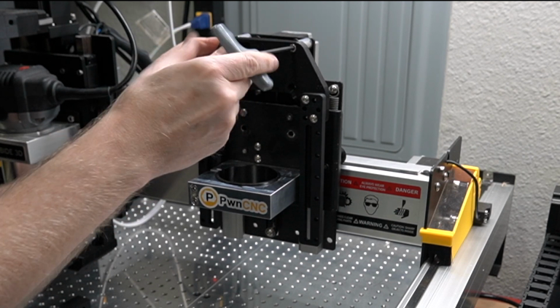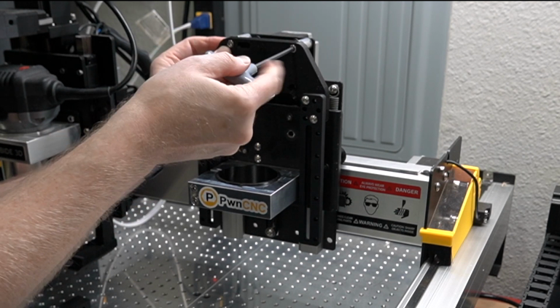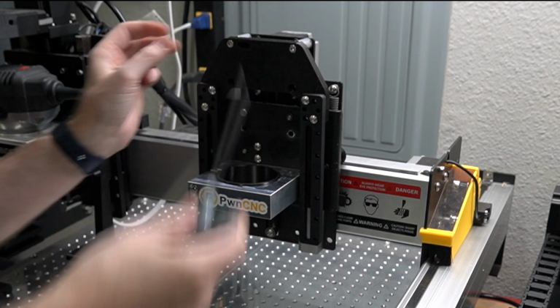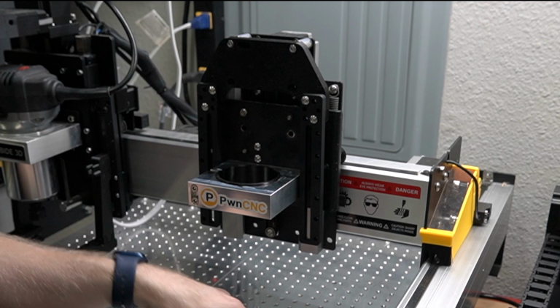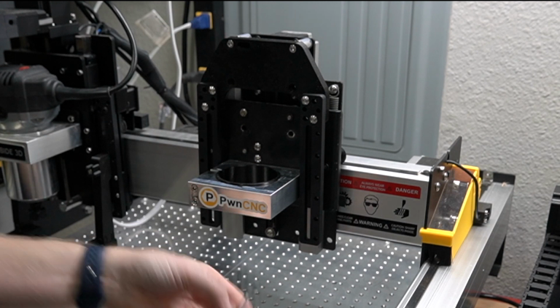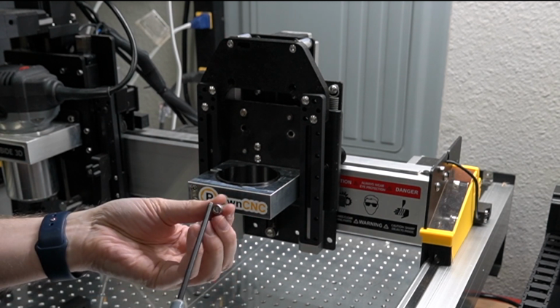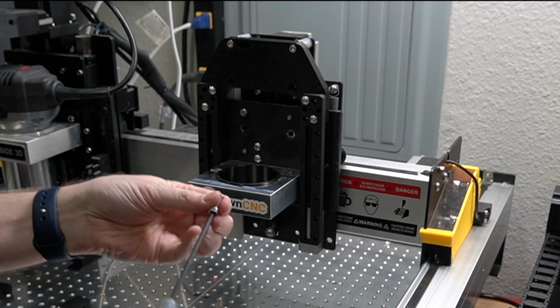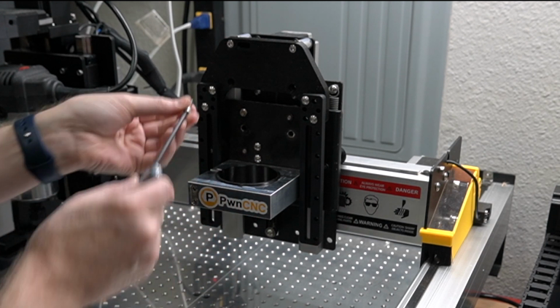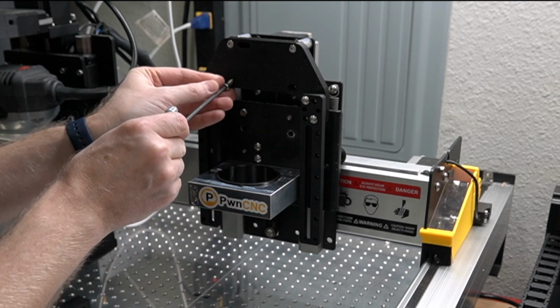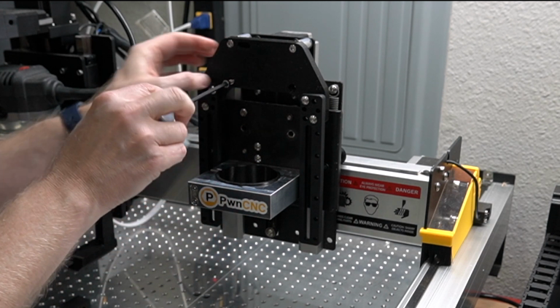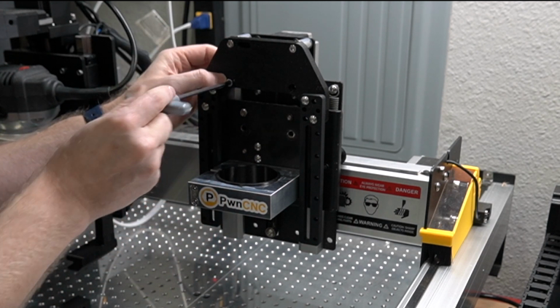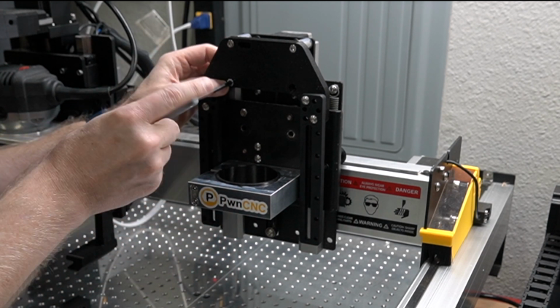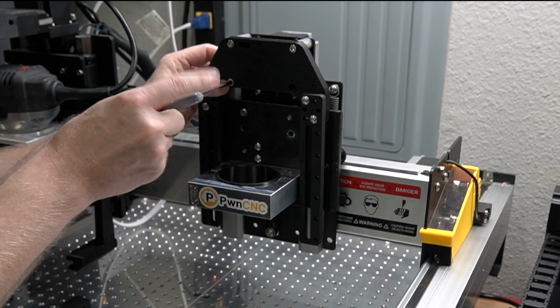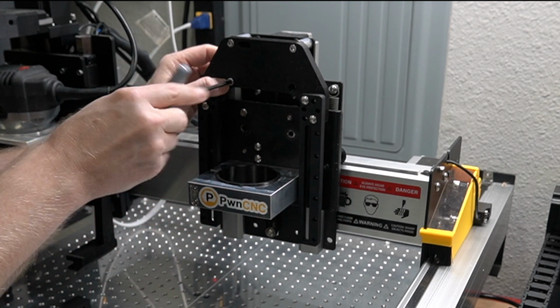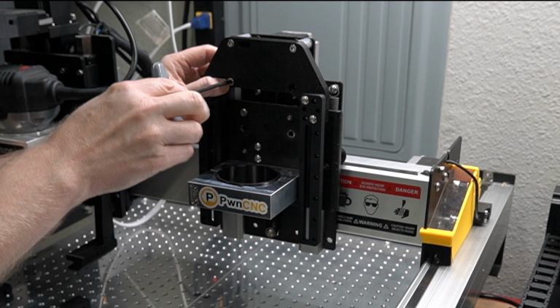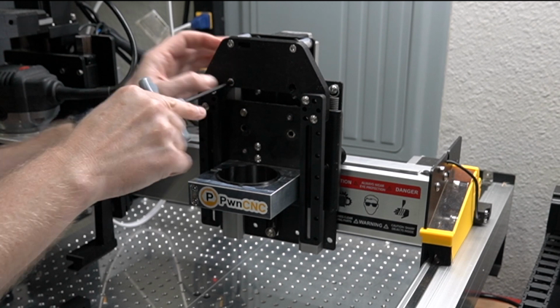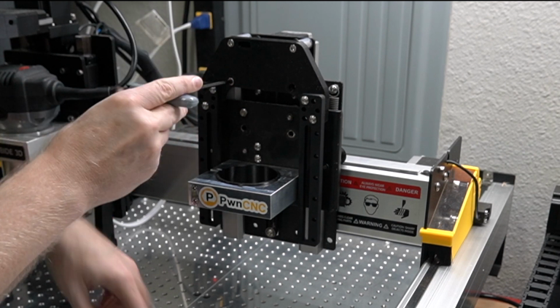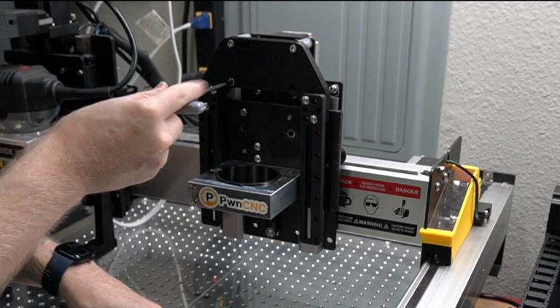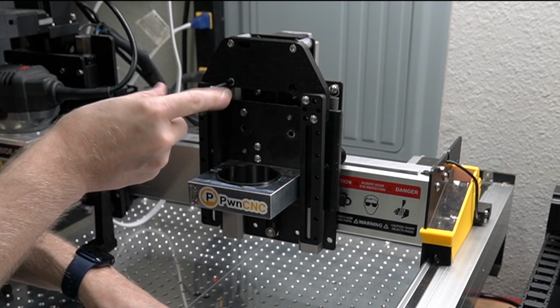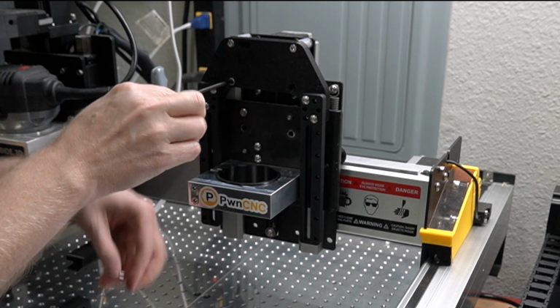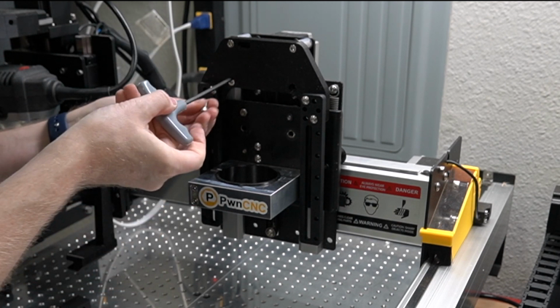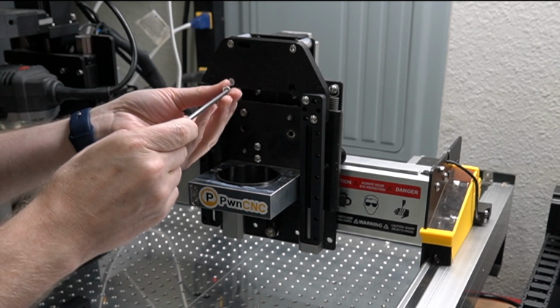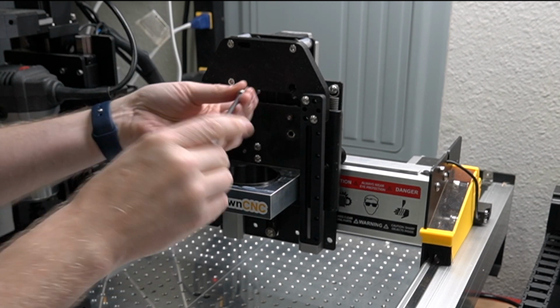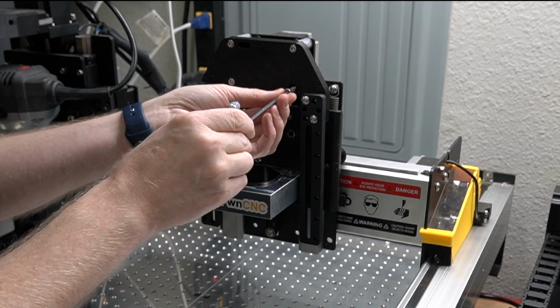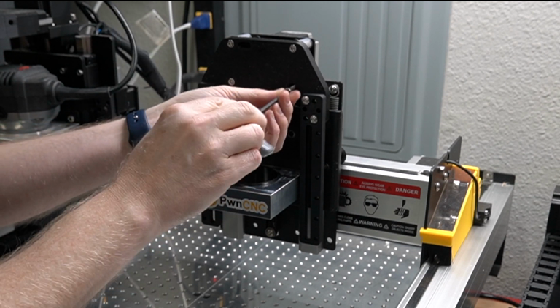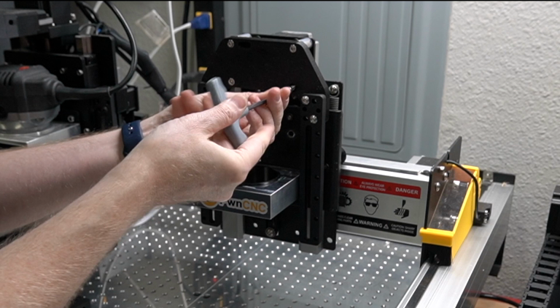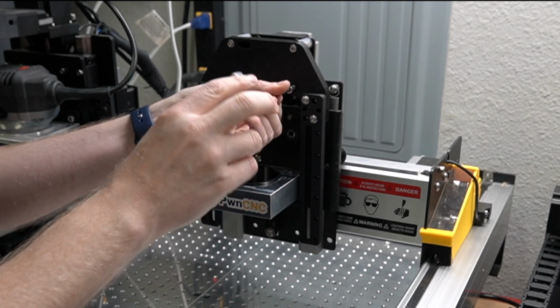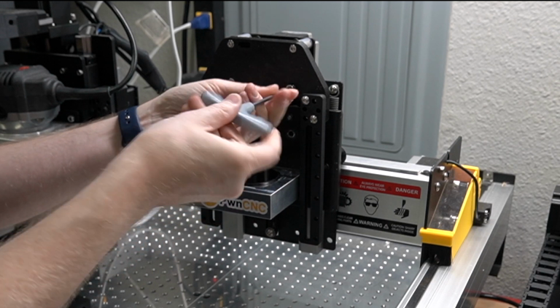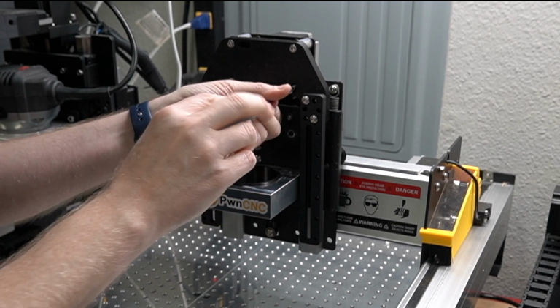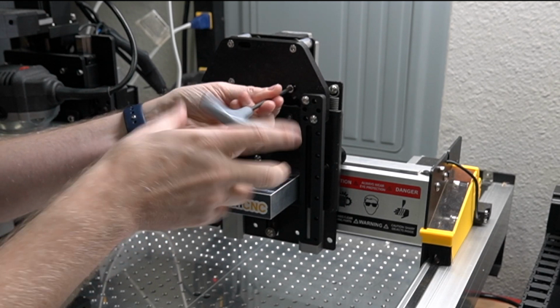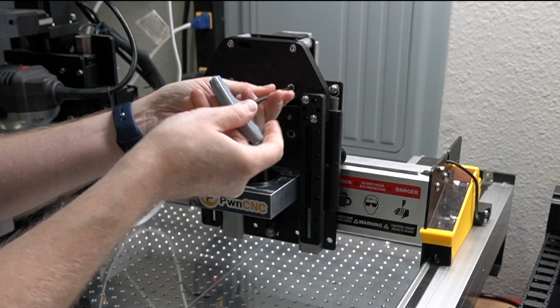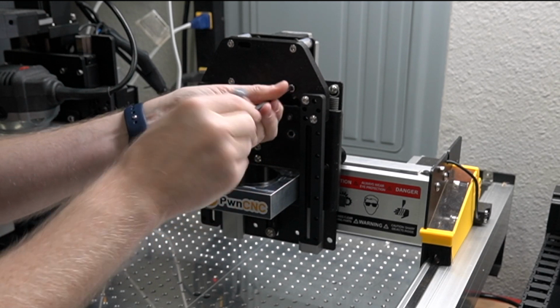Before I get too far, I'm going to go ahead and drop in the other two socket head screws that came in the kit, get those in there, and then we're free to tighten these down to final torque.